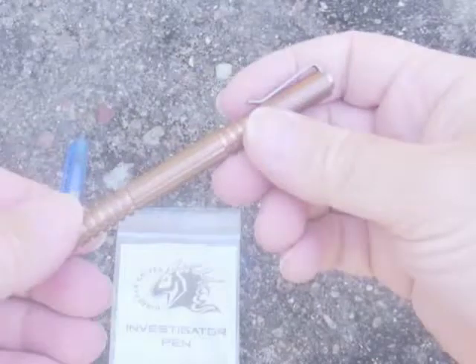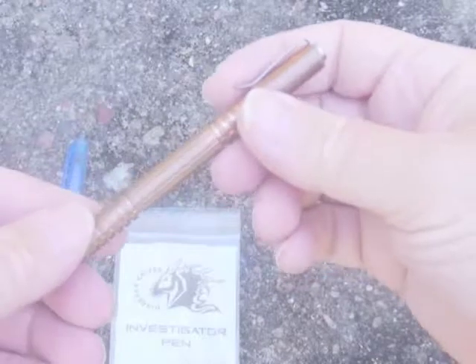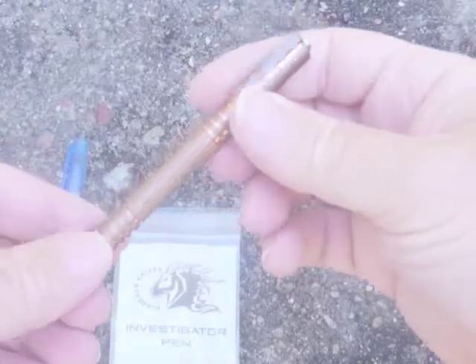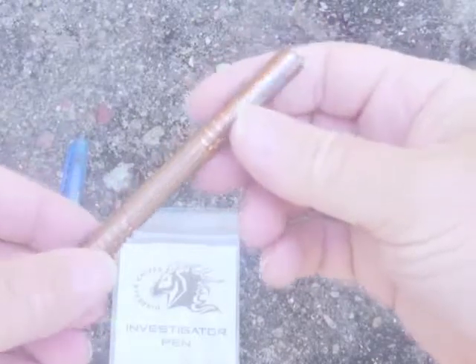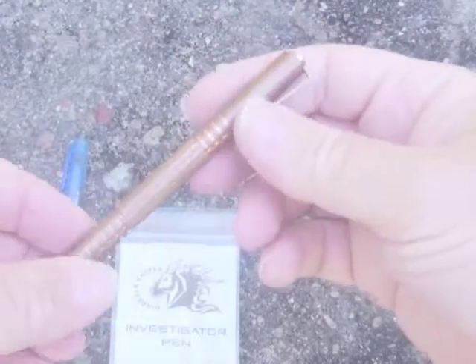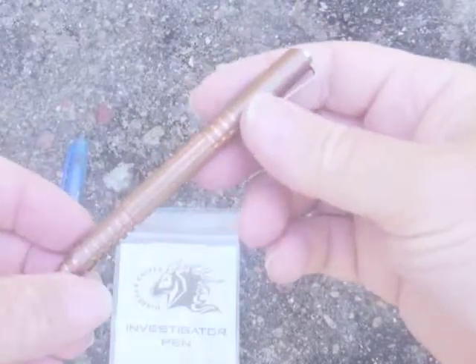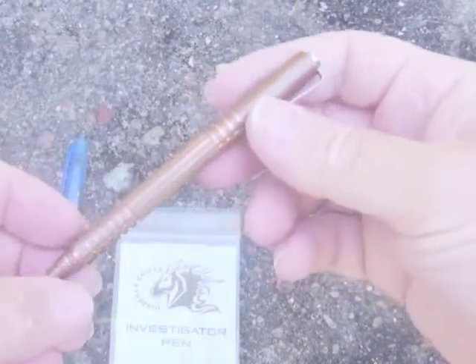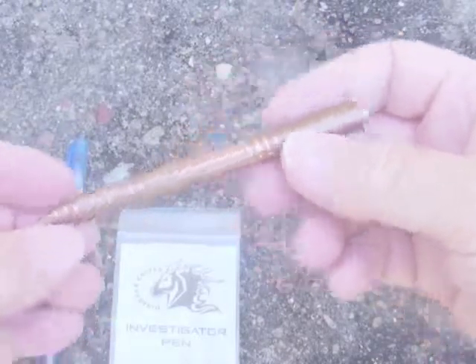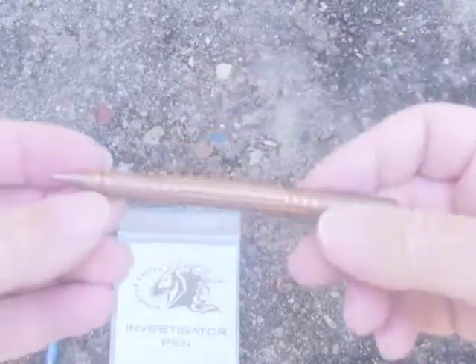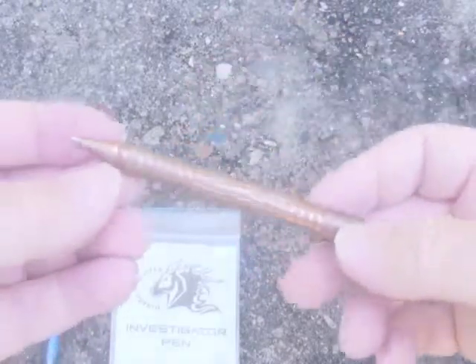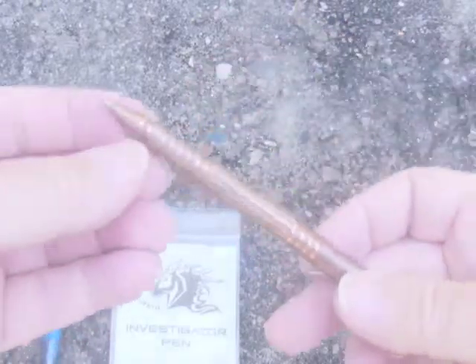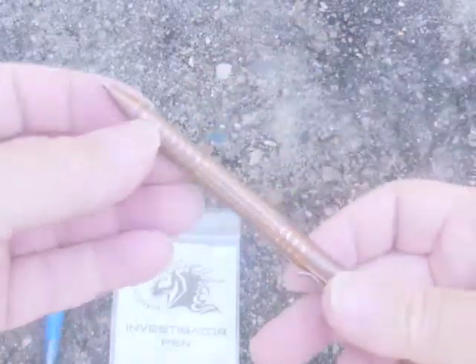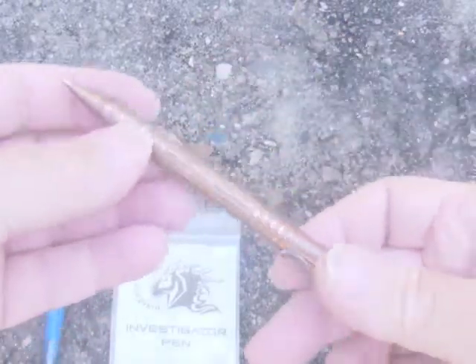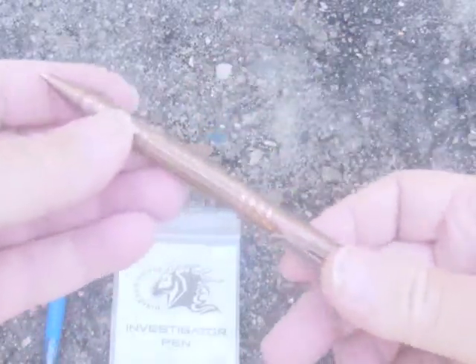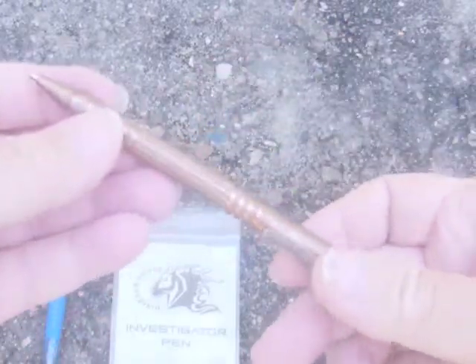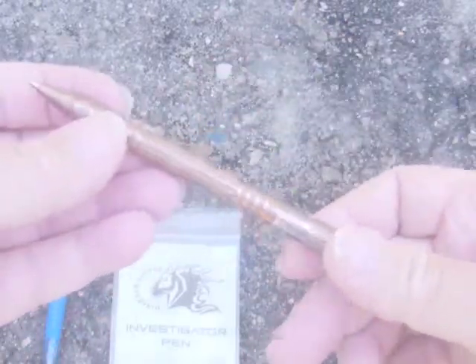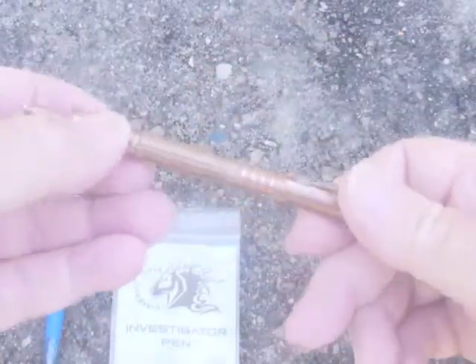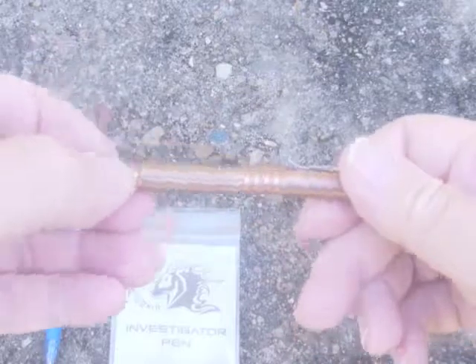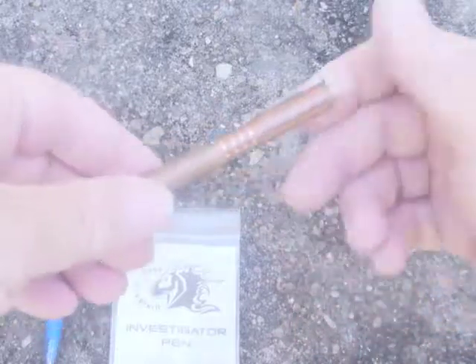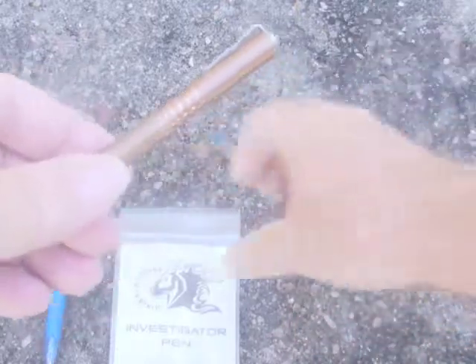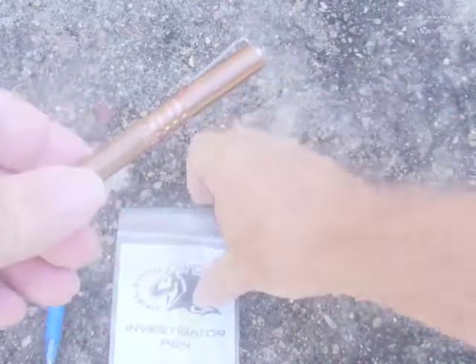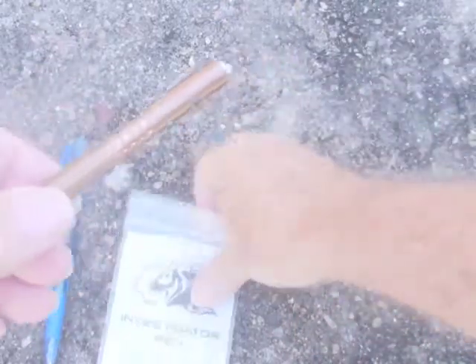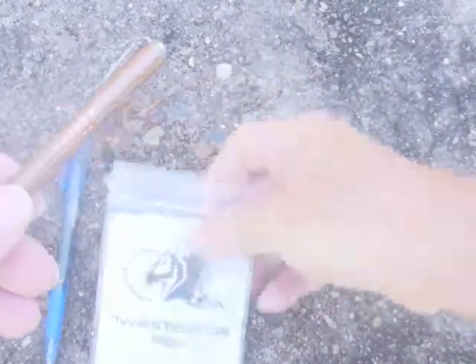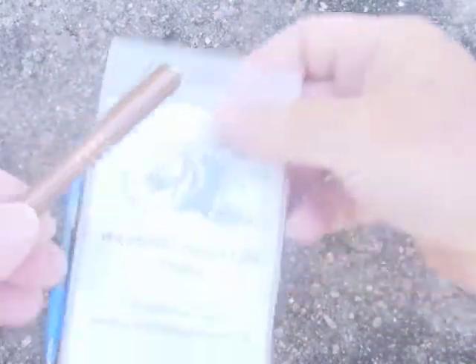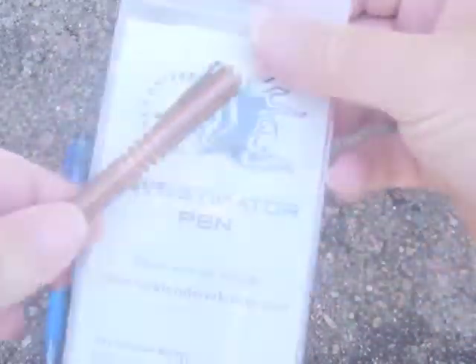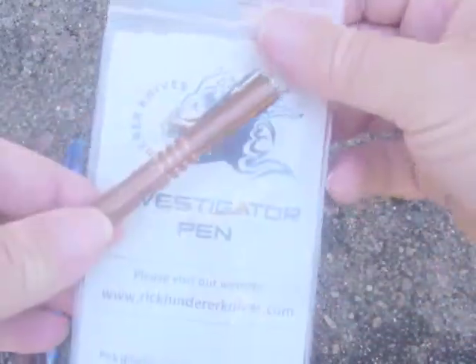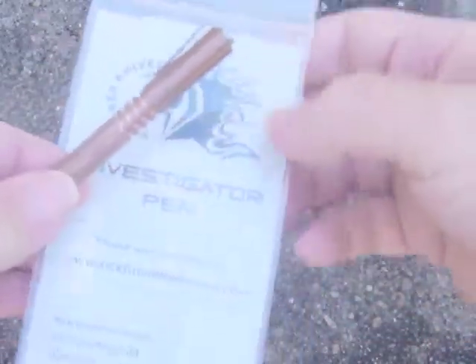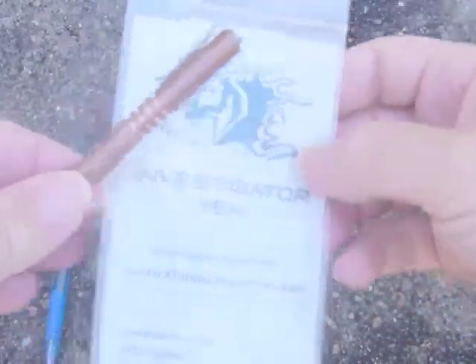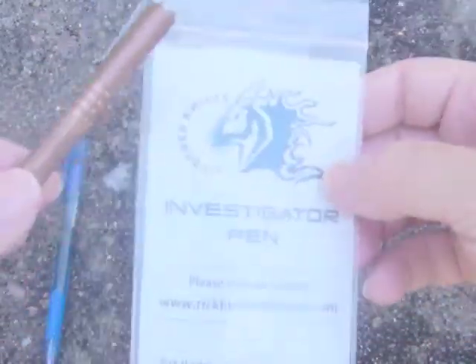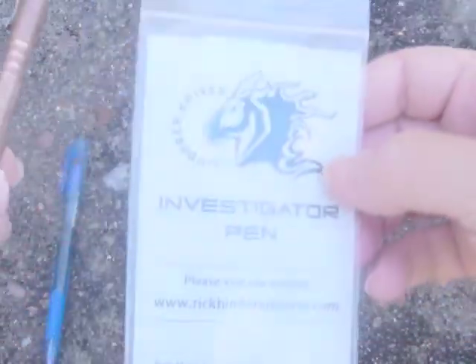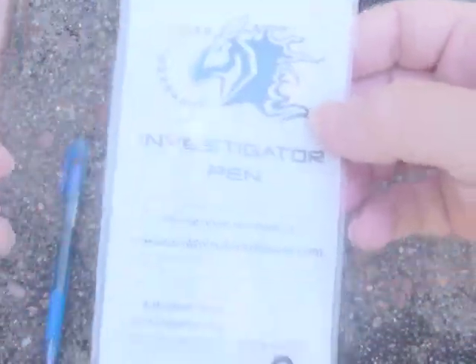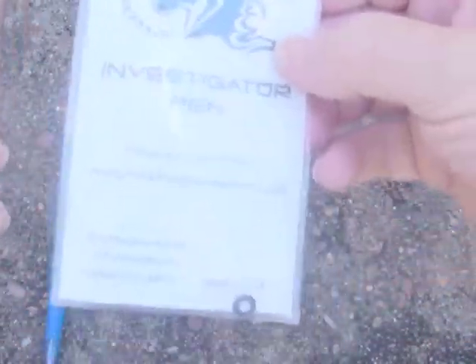Hello again, this is Antman Twana and Abel. I thought I'd just give you a quick look video at this new pen I've got — it's the Investigator pen from Hinderer Knives.